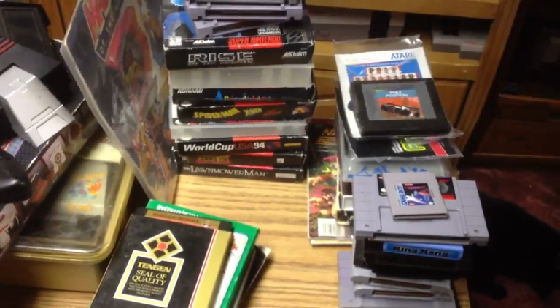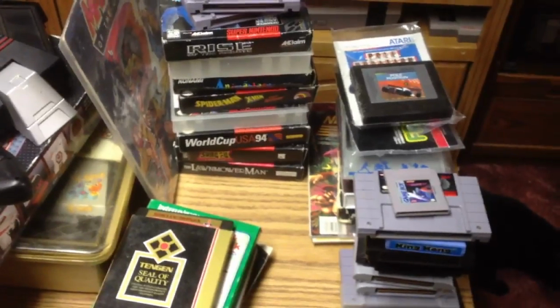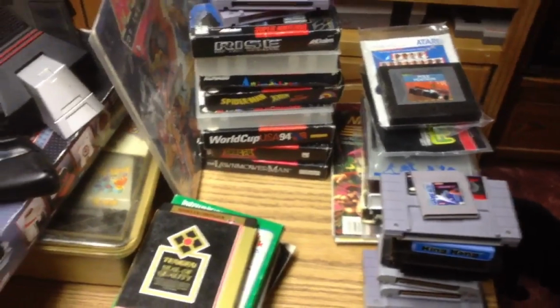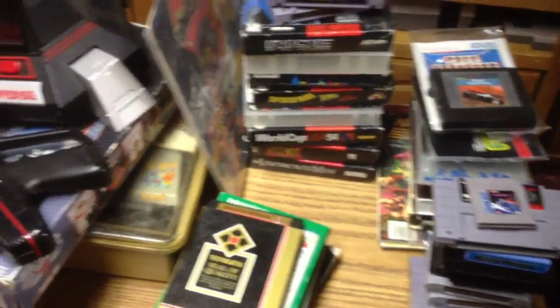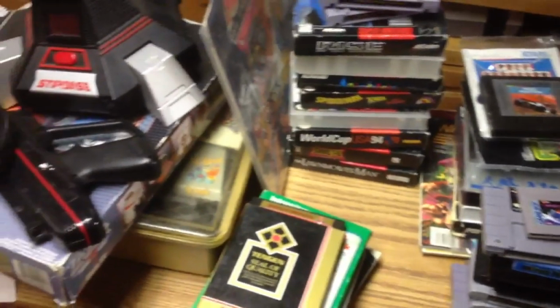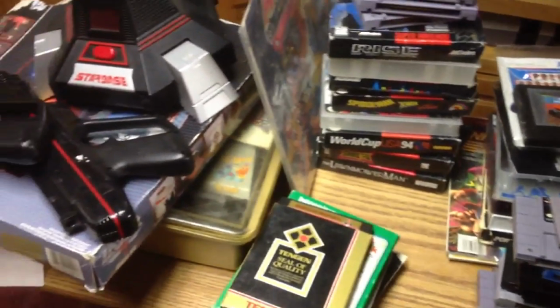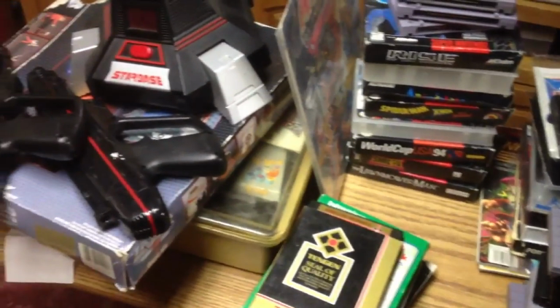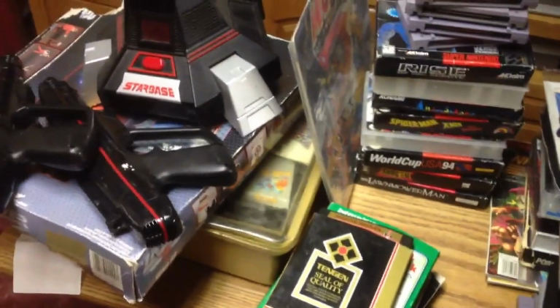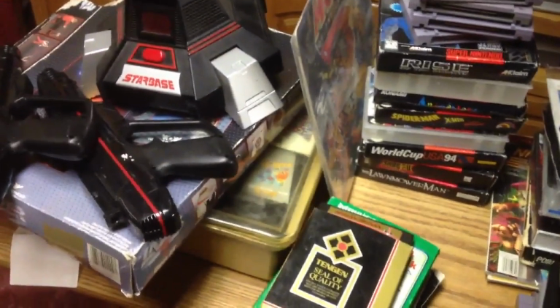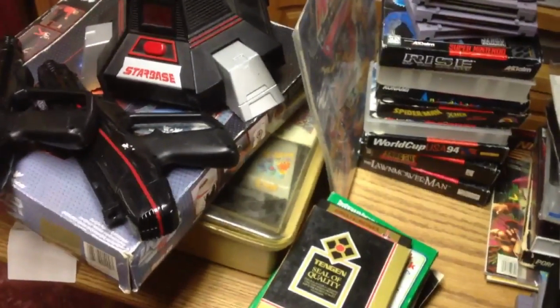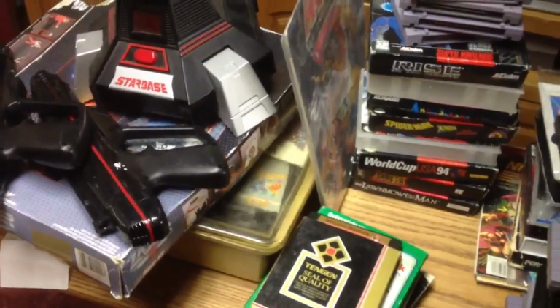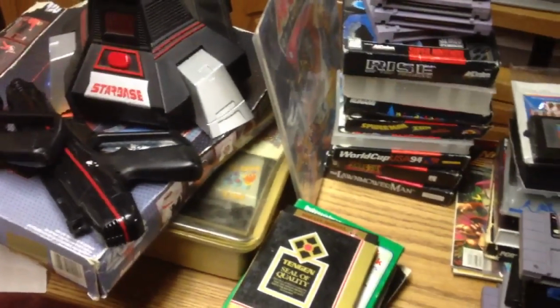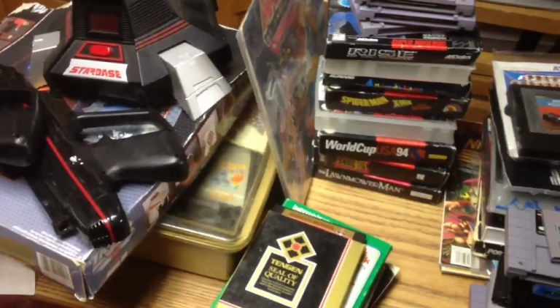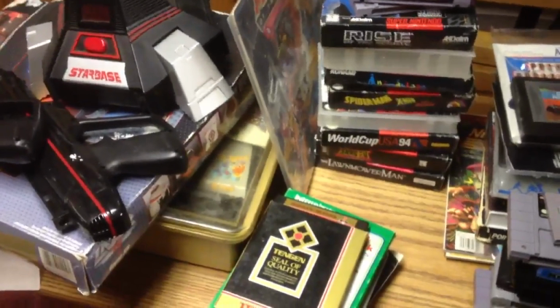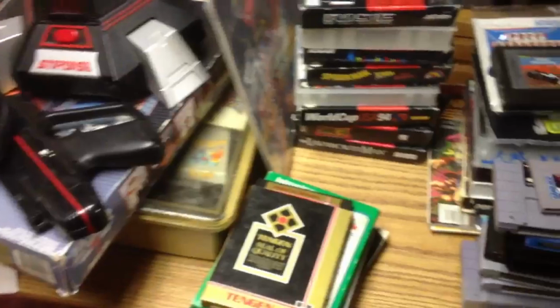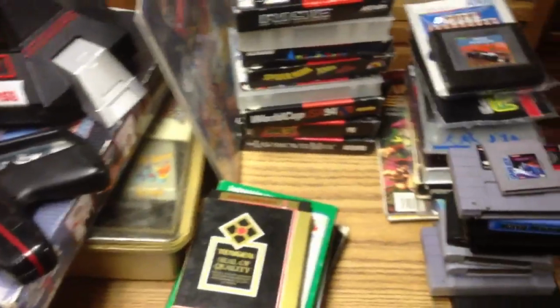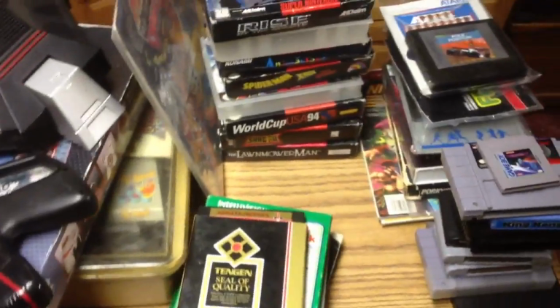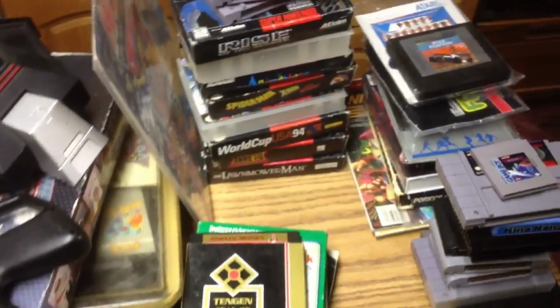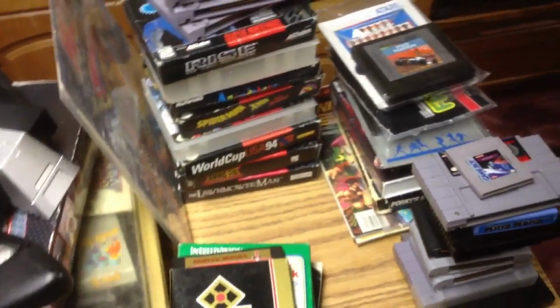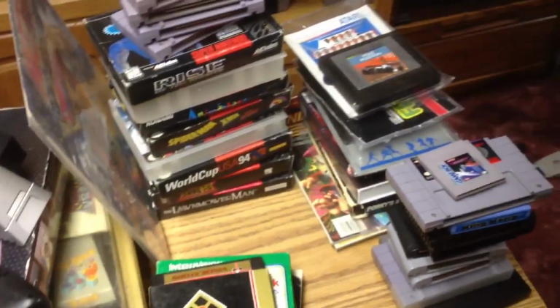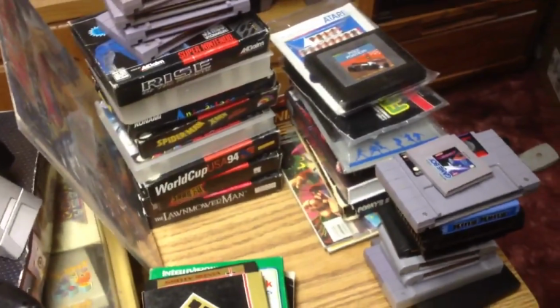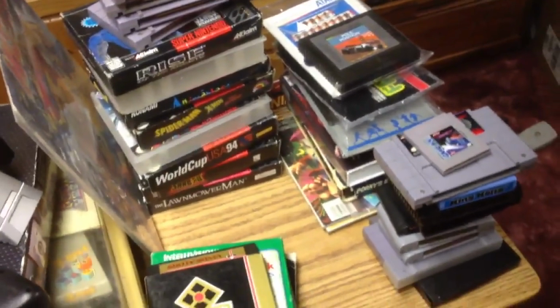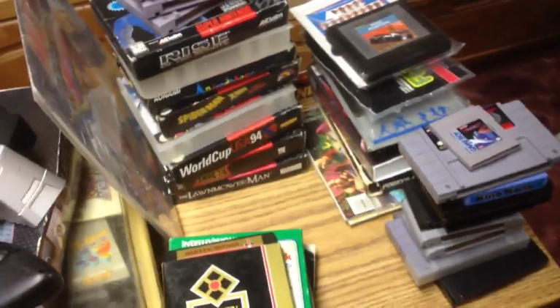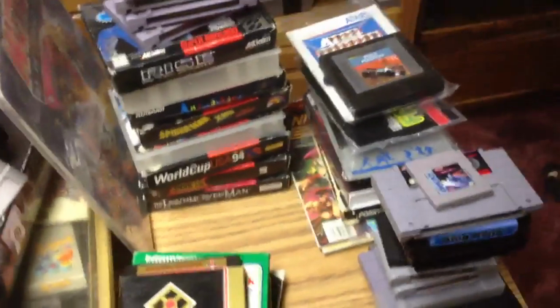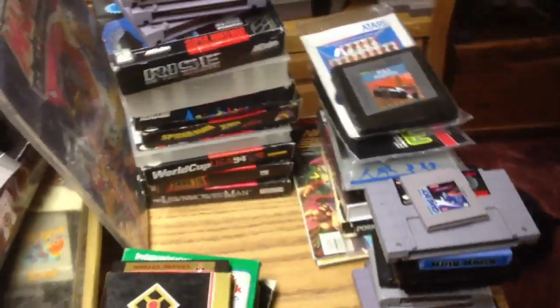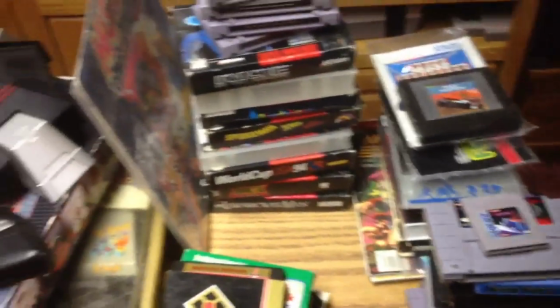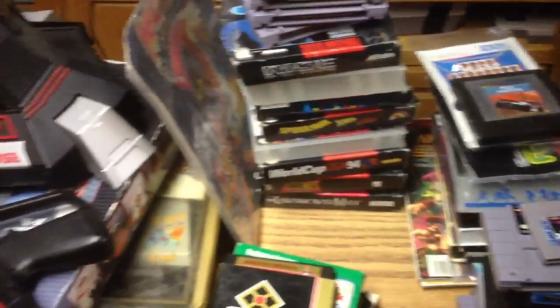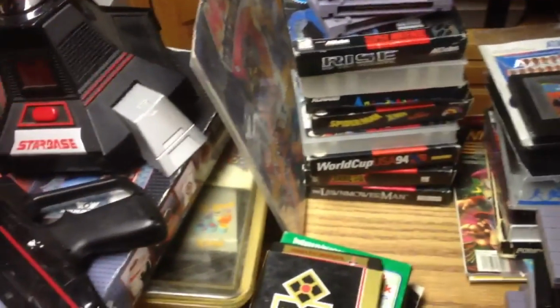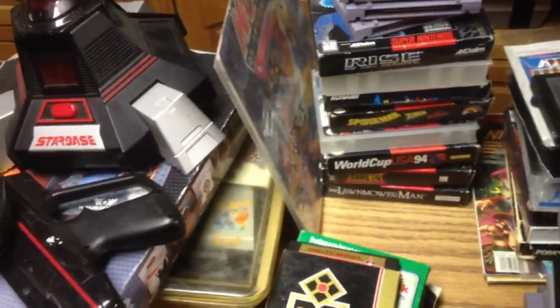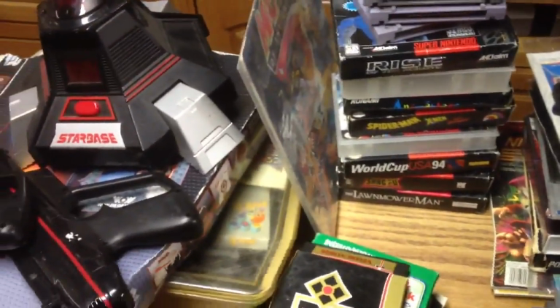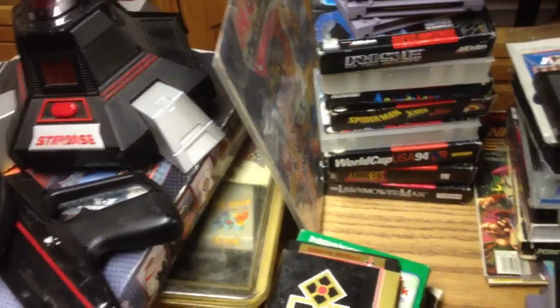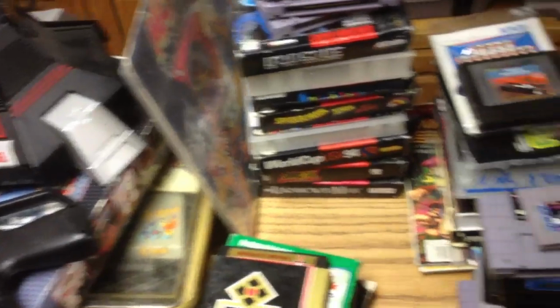It's kind of a mixed bag here. Some of the stuff I was very excited about, some of it I was very excited at first and then less excited once I actually saw the stuff, but I figured I would share and you all can see and tell me what you think.